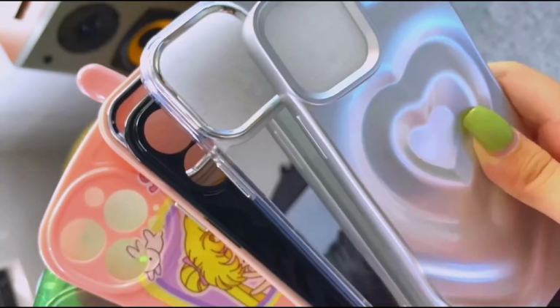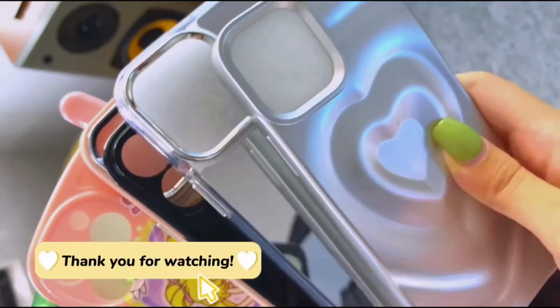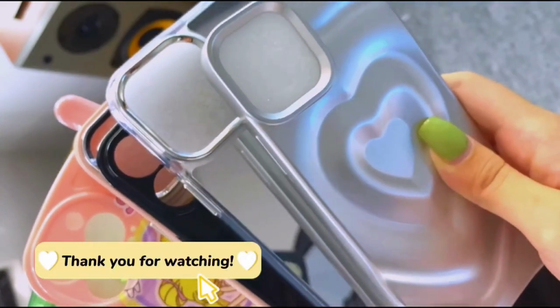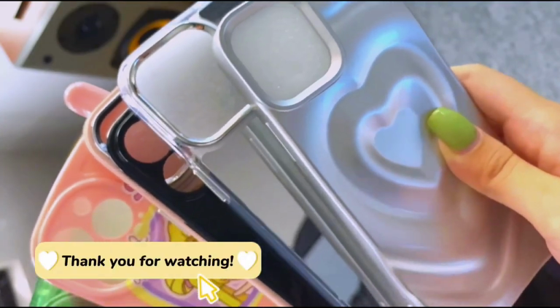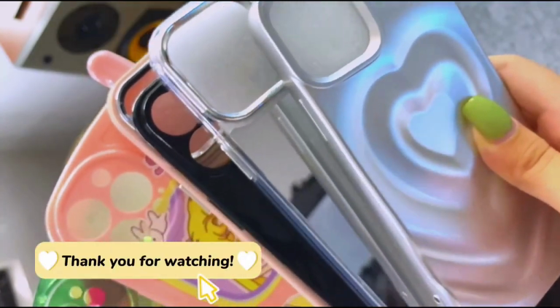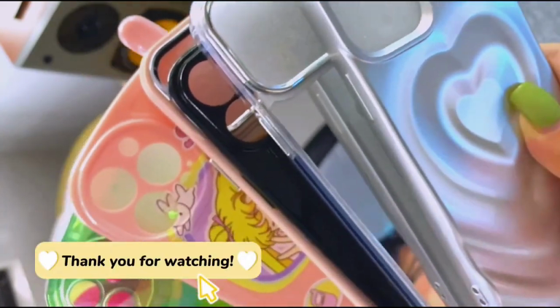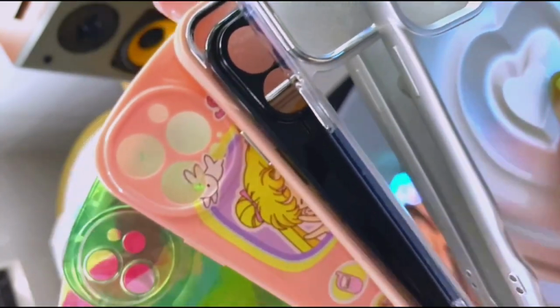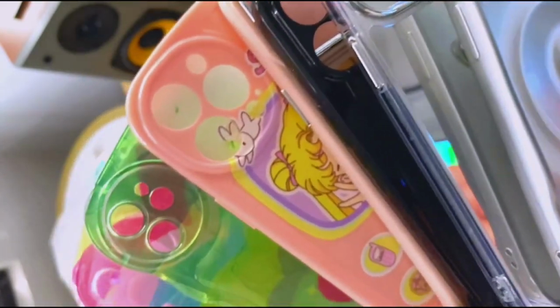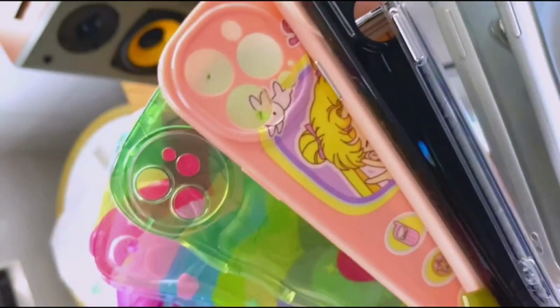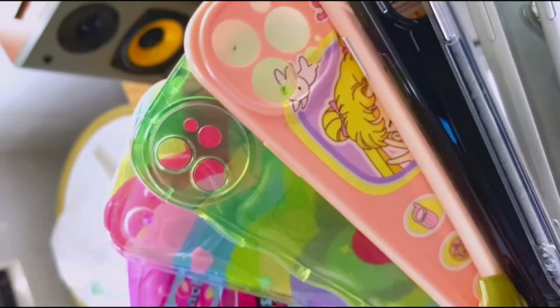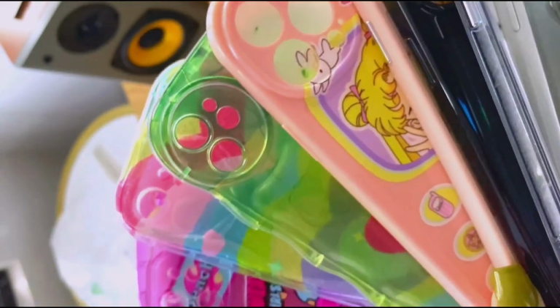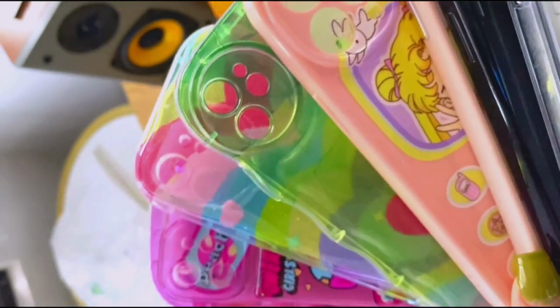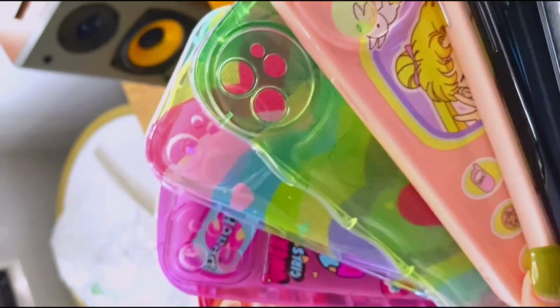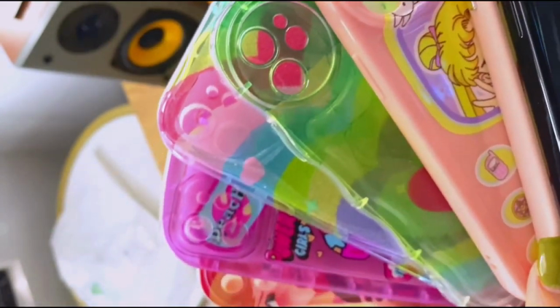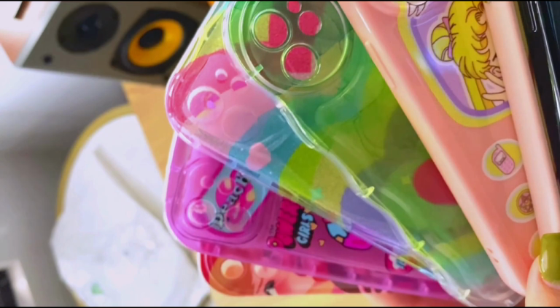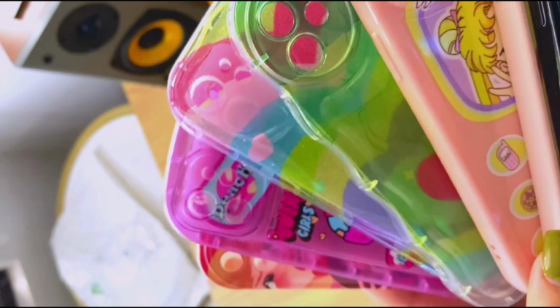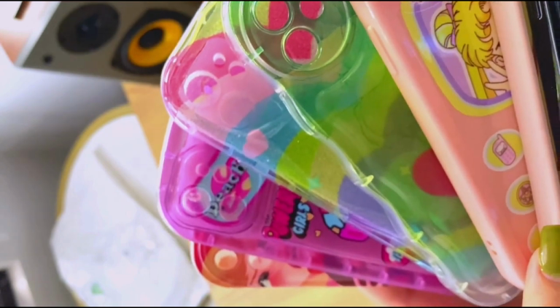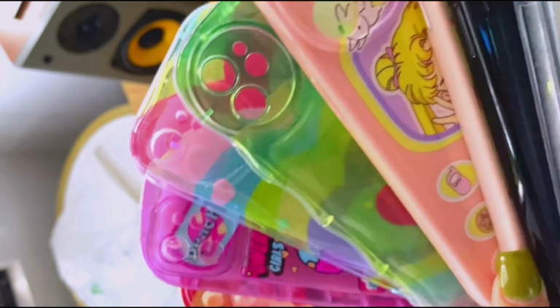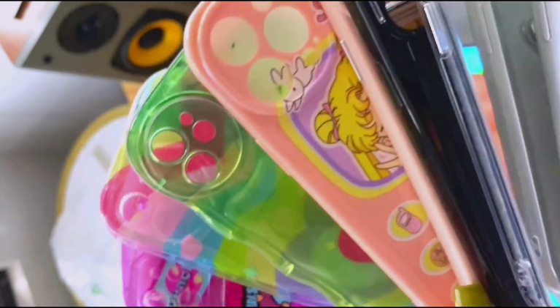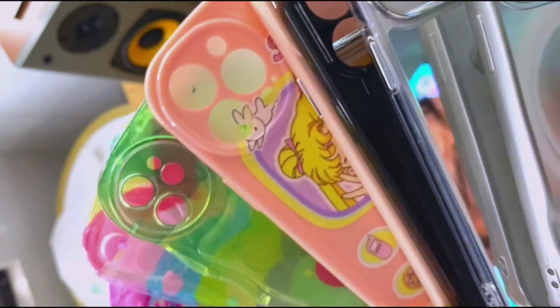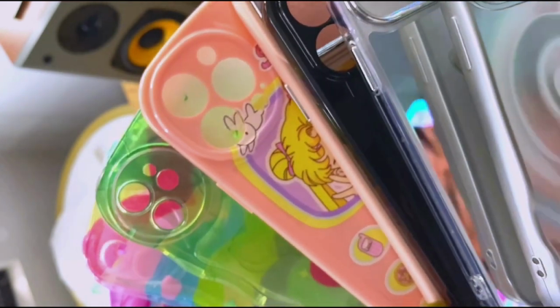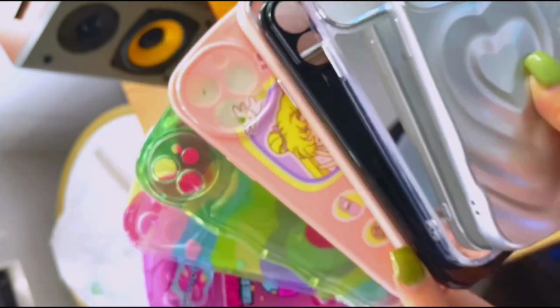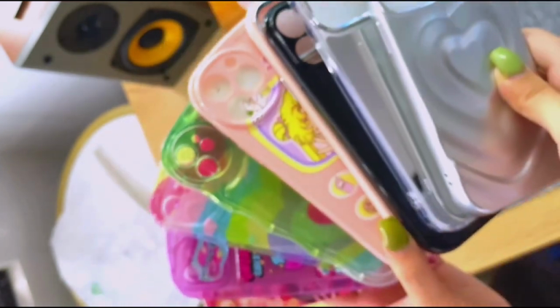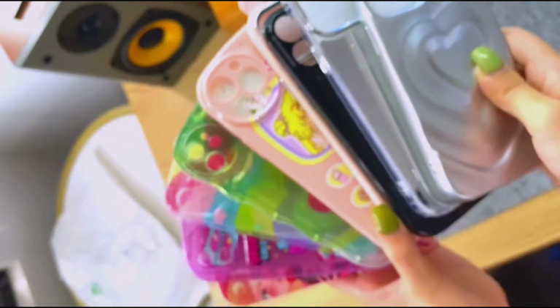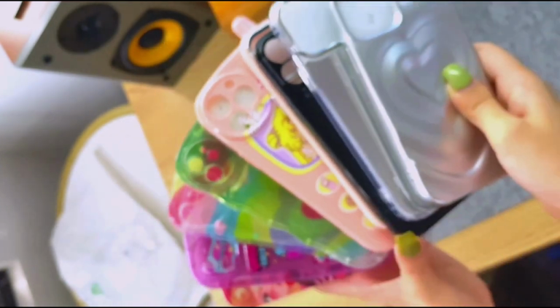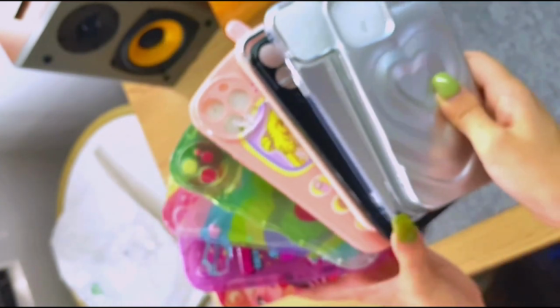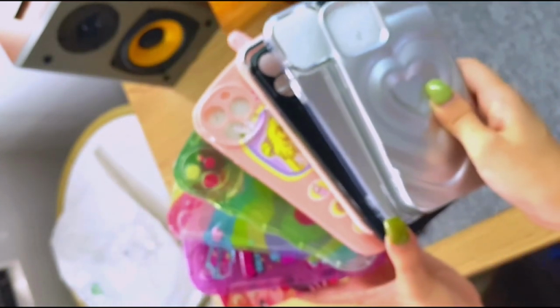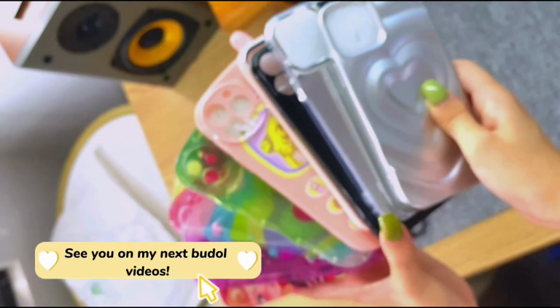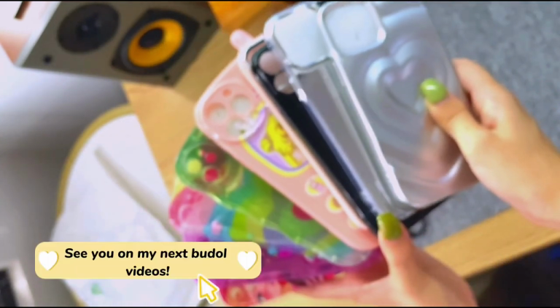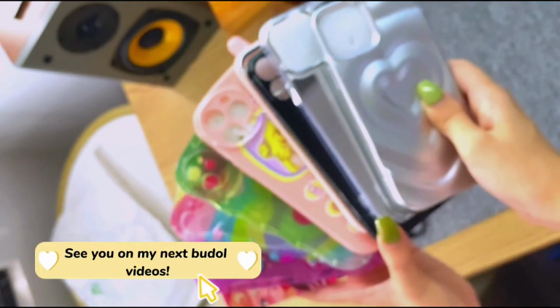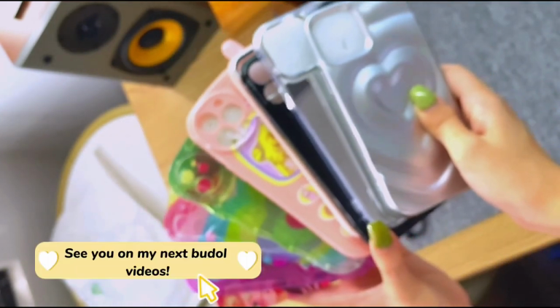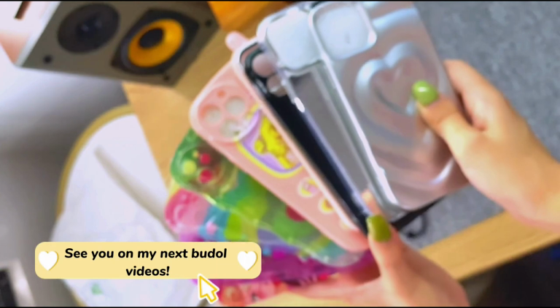Thank you for watching. See you on my next video.